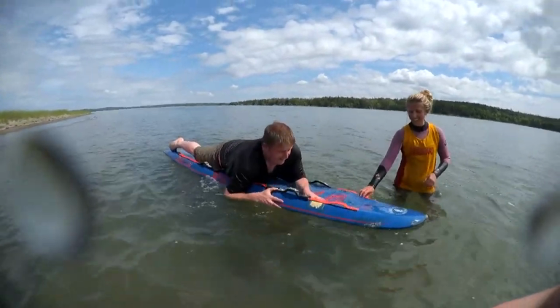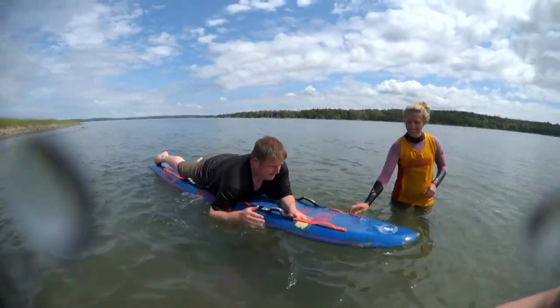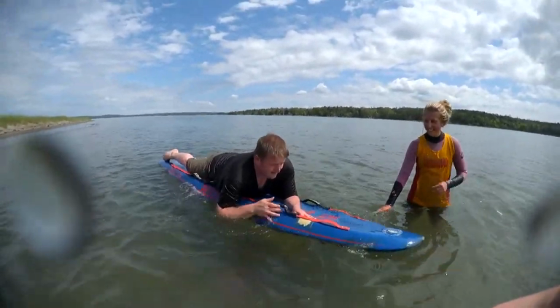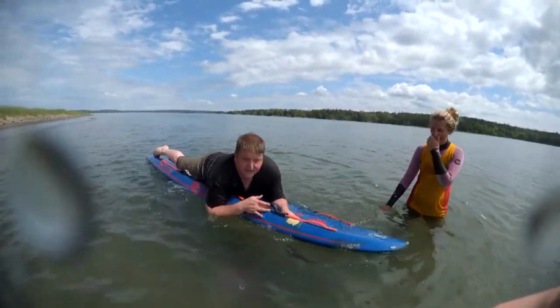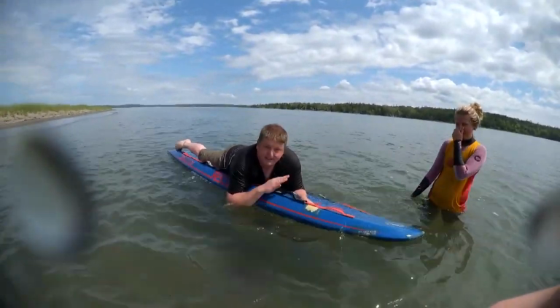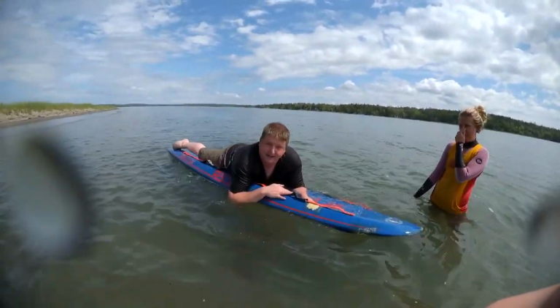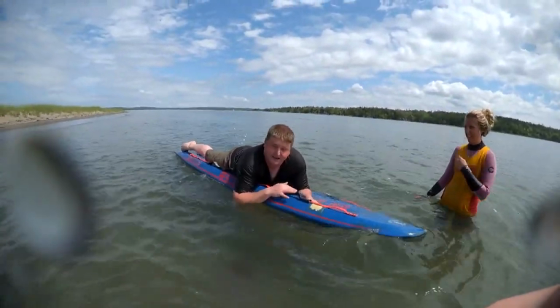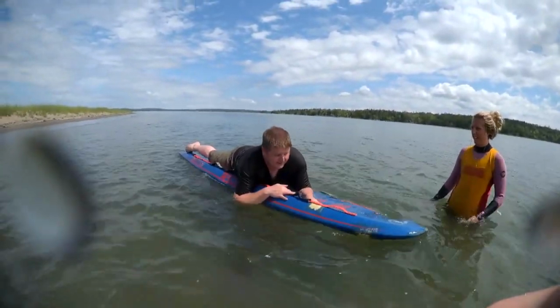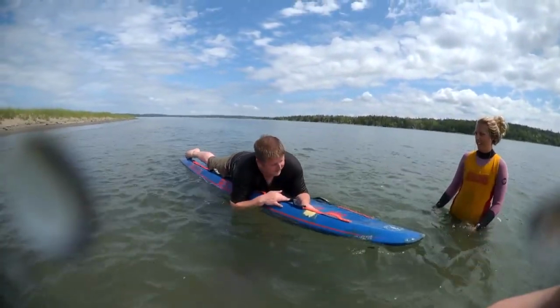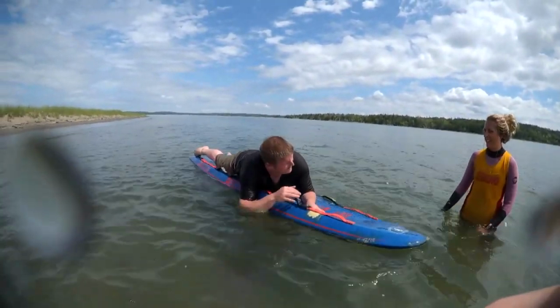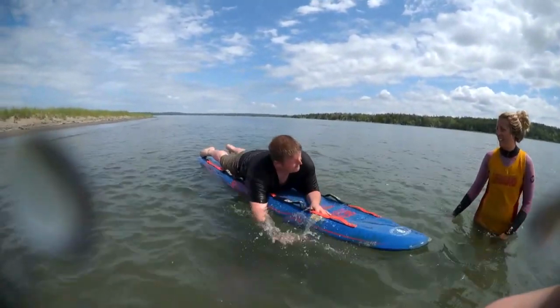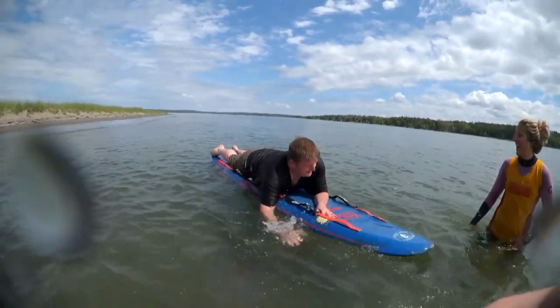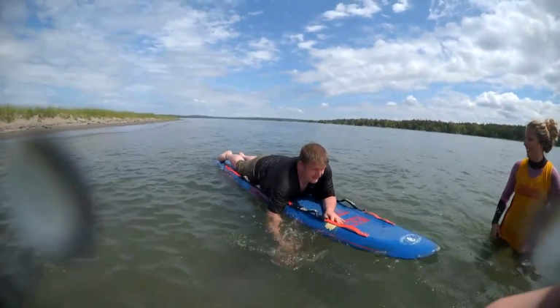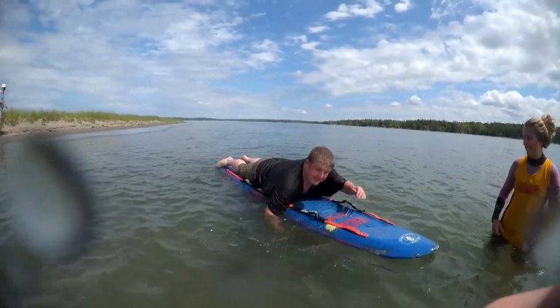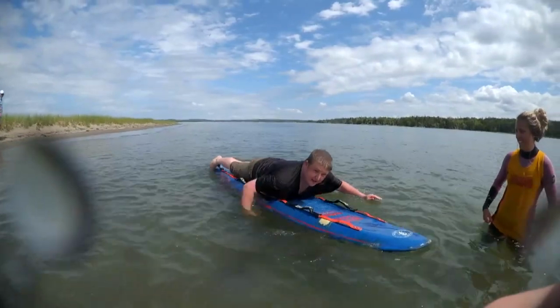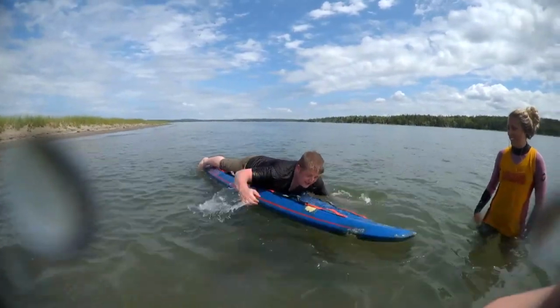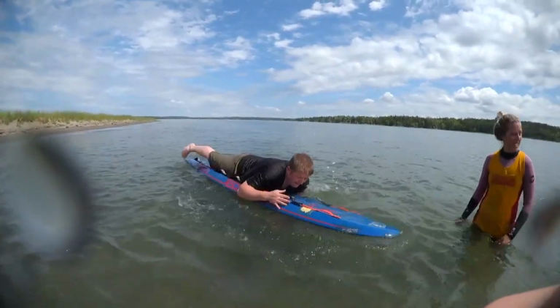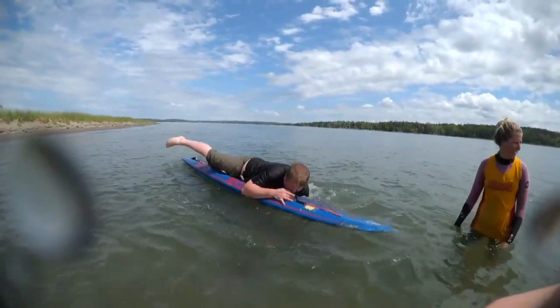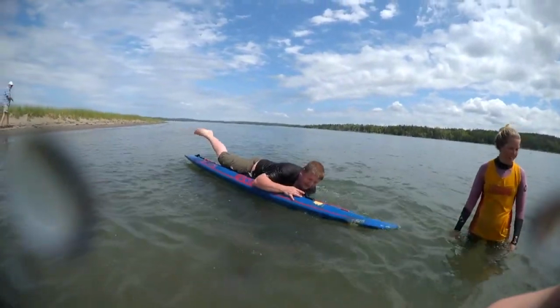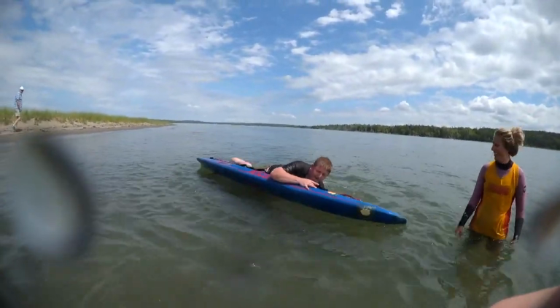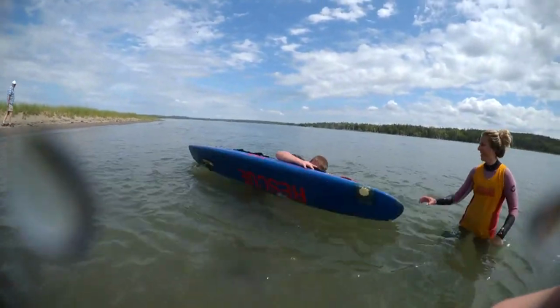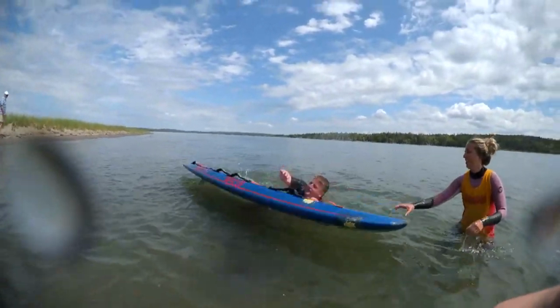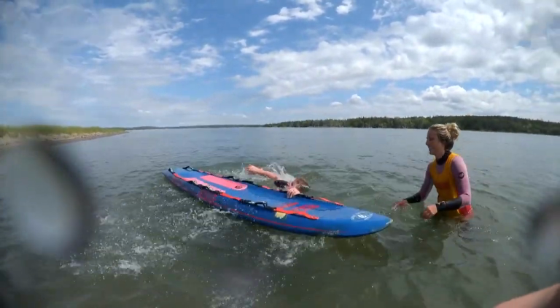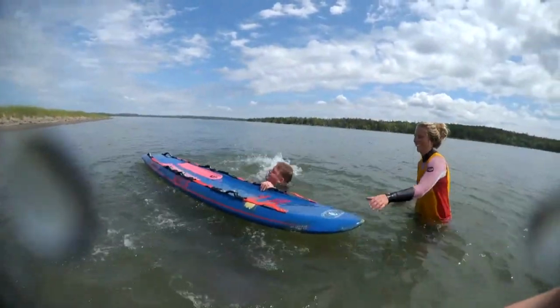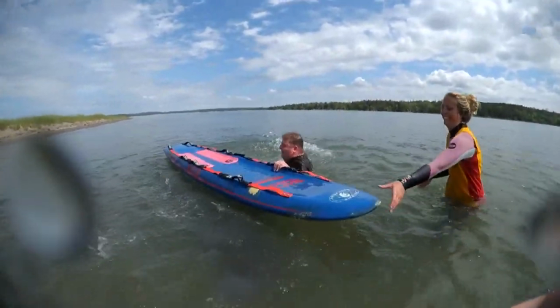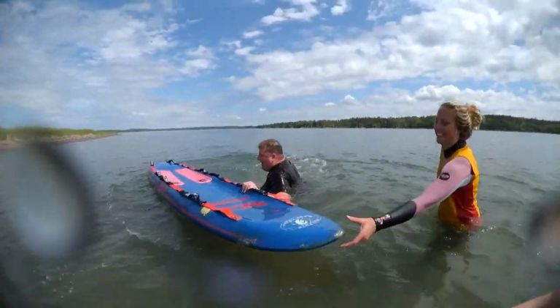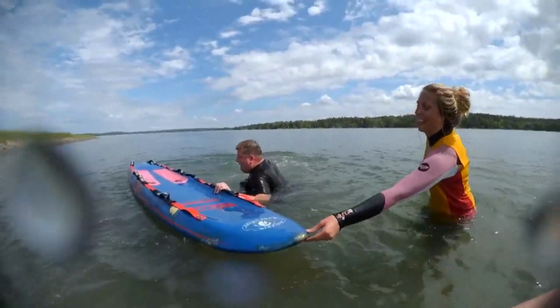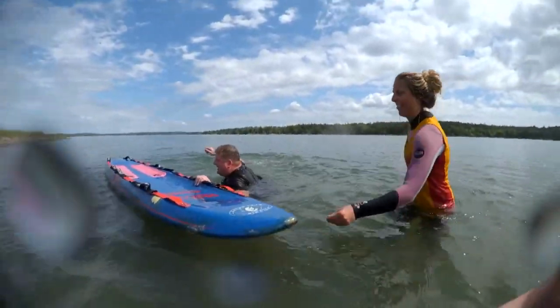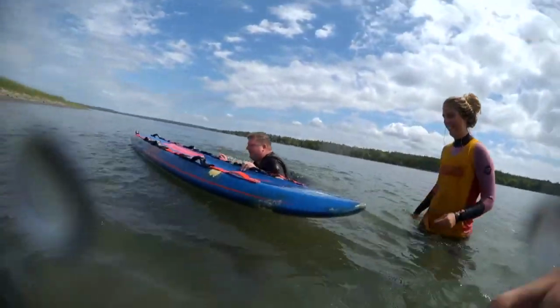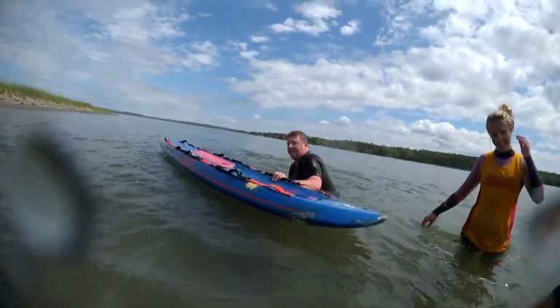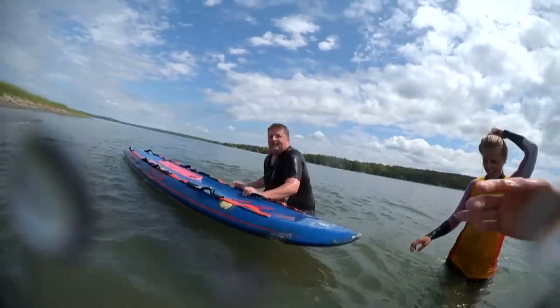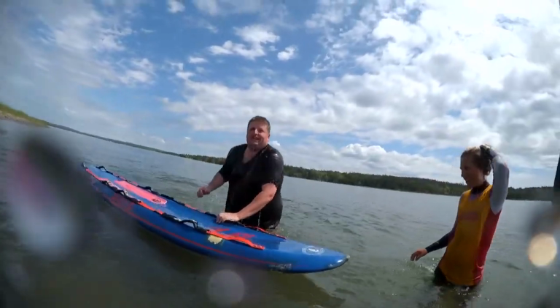You wouldn't think you're getting rescued and have to get on one of these boards. It's as easy as it looks. All good muscle memory to have. For The Weather Network, I'm Nathan Coleman.